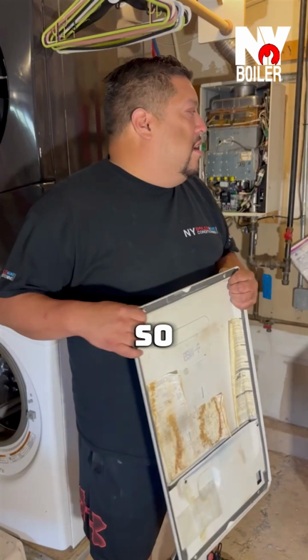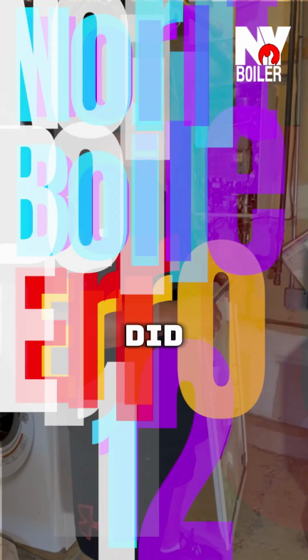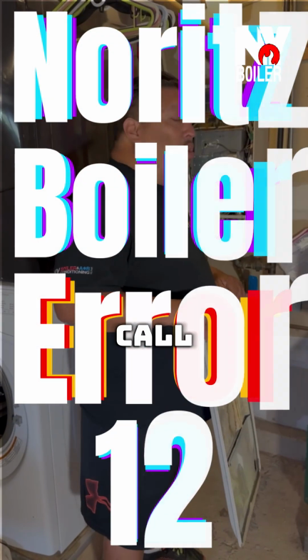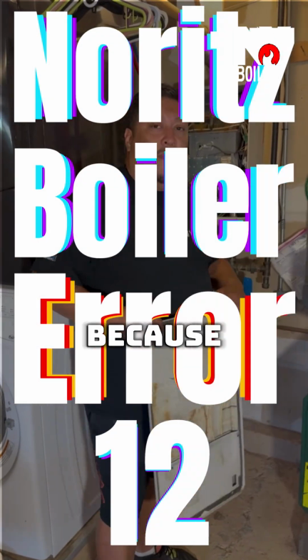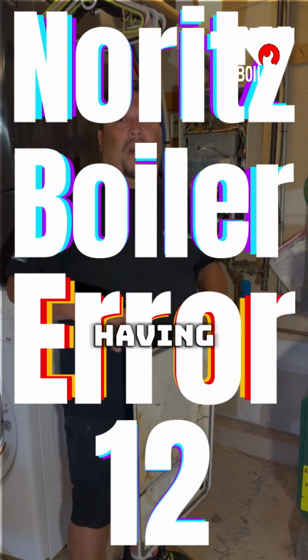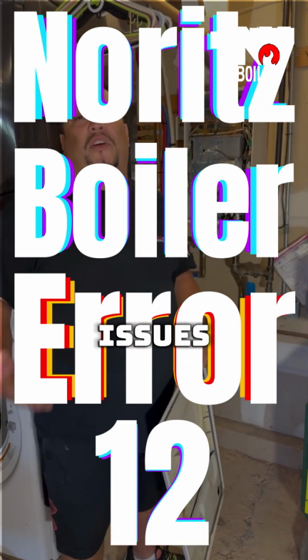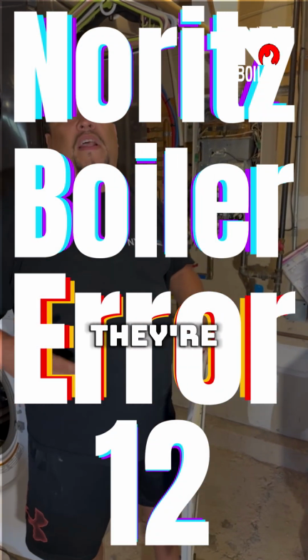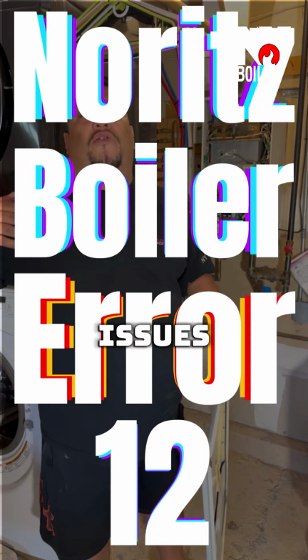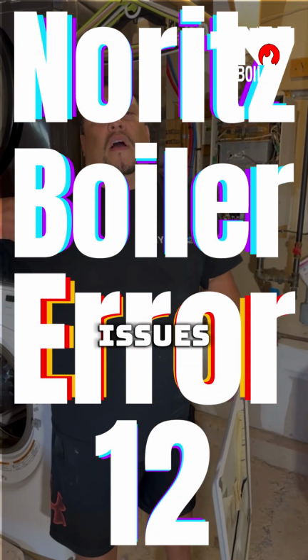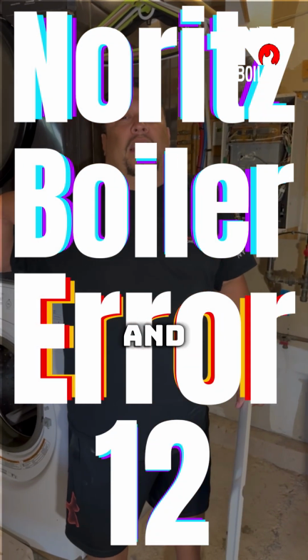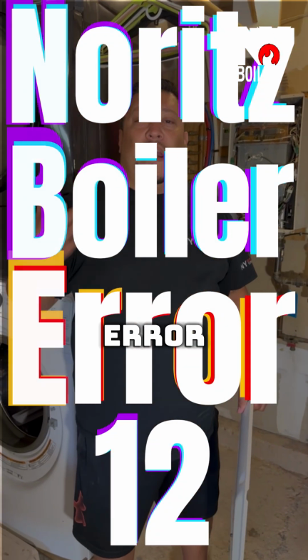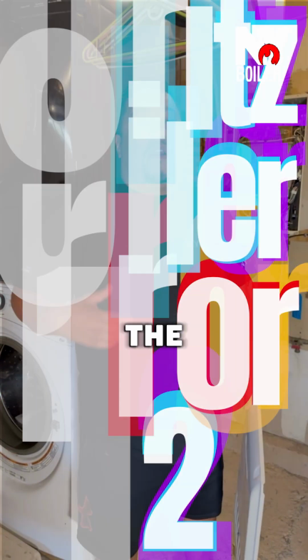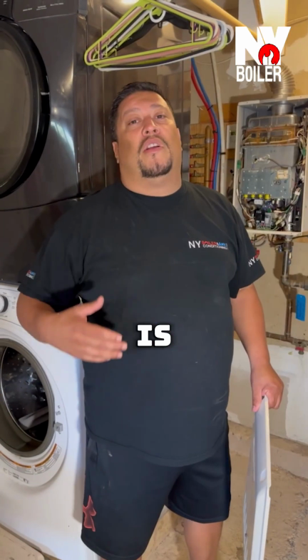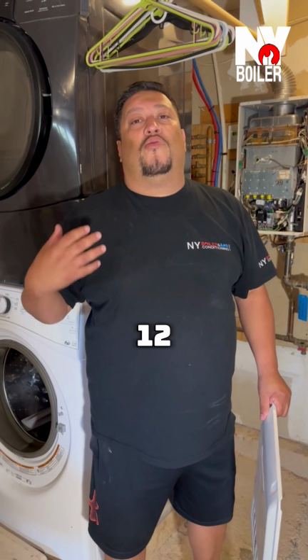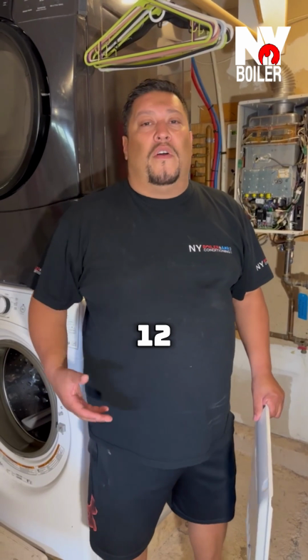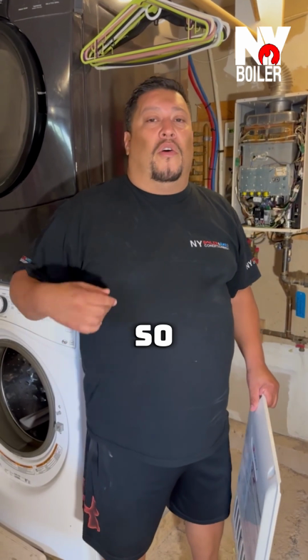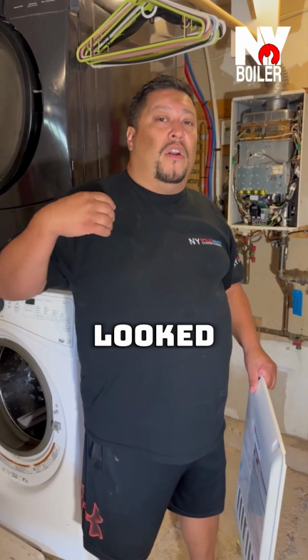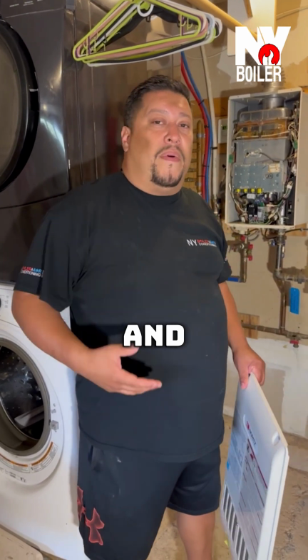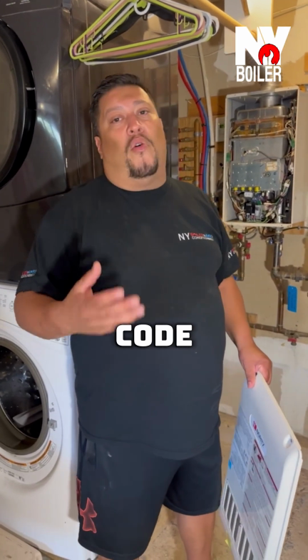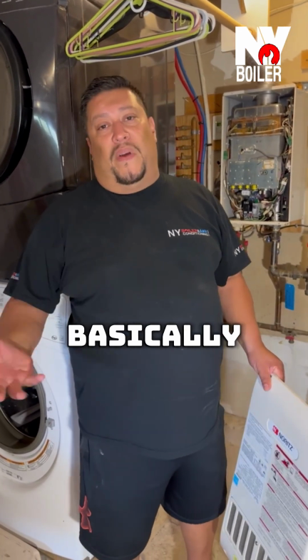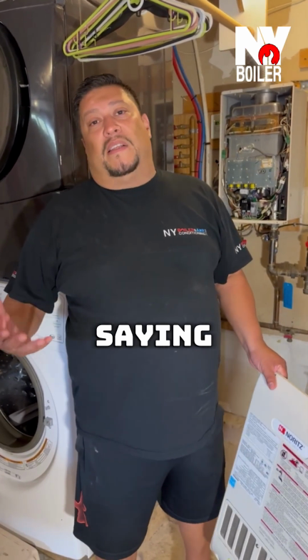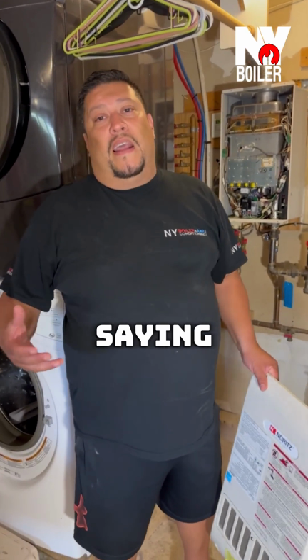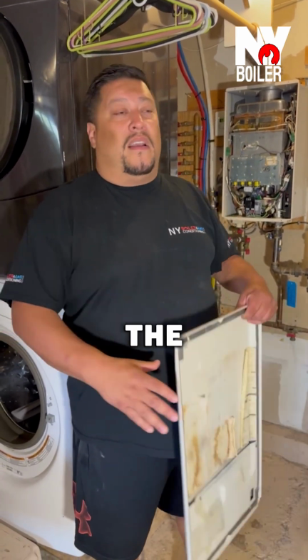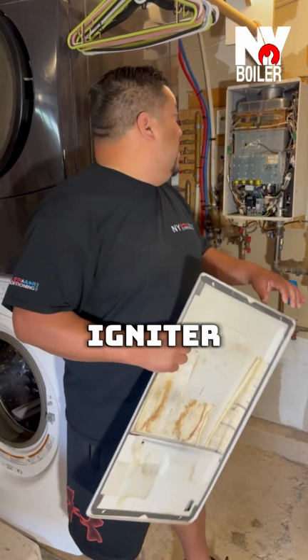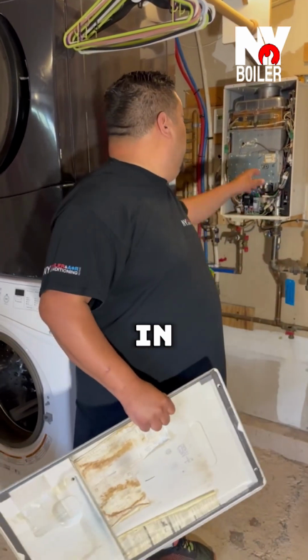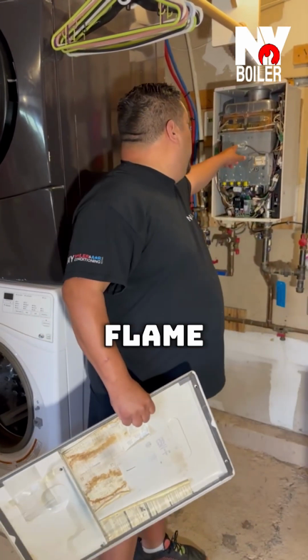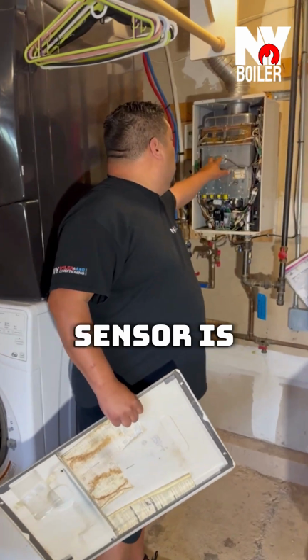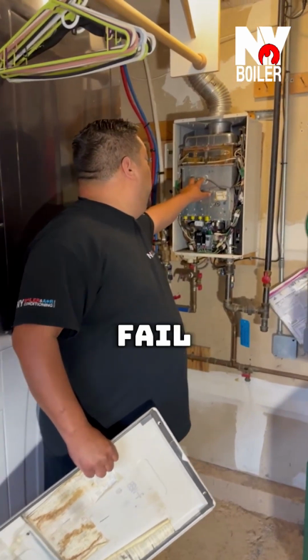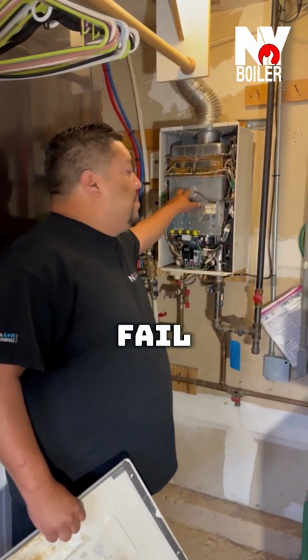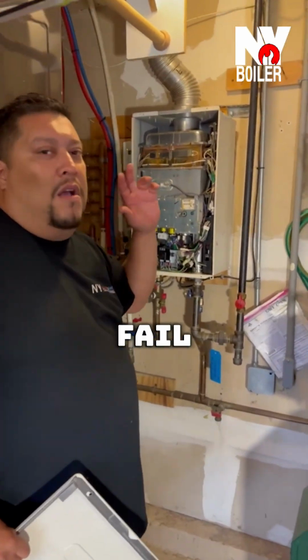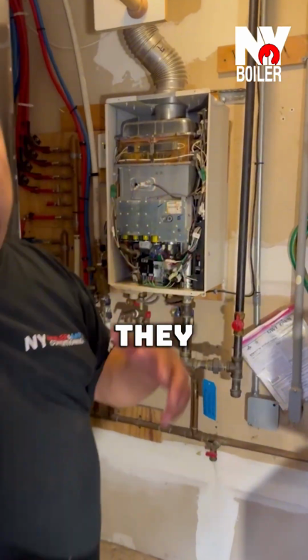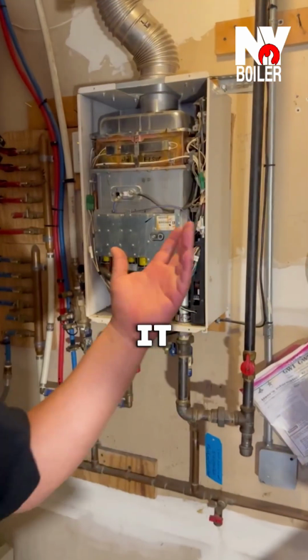We did get a call today because they were having some issues — they're getting an air code. The air code is number 12. We looked it up and the air code is basically saying that the igniter and the flame rod sensor is starting to fail.